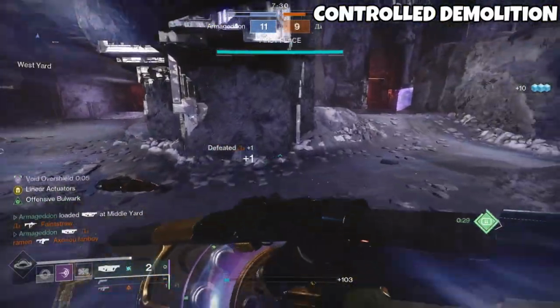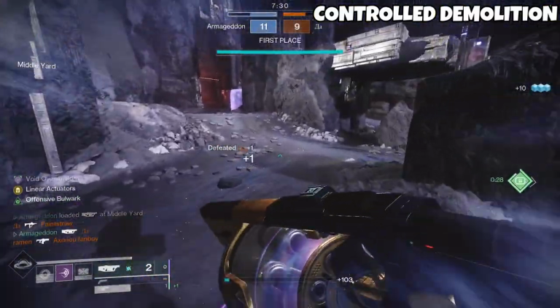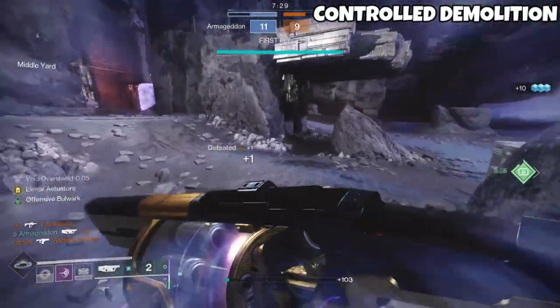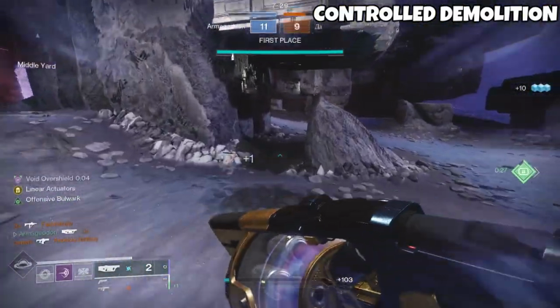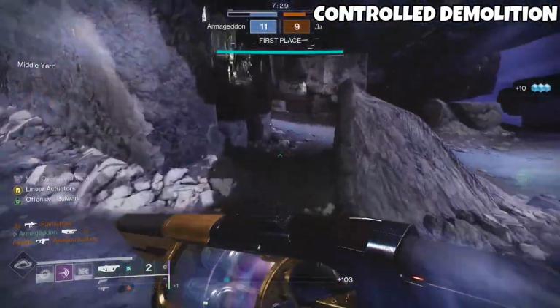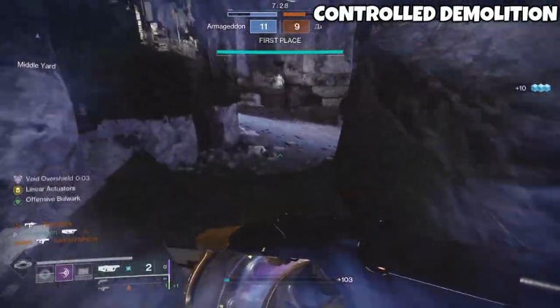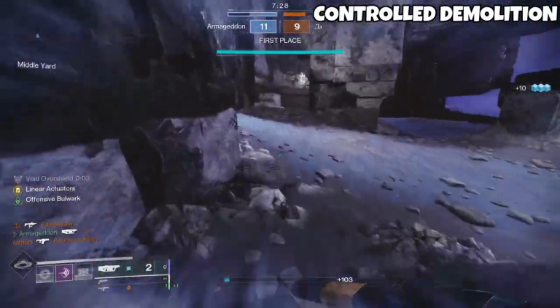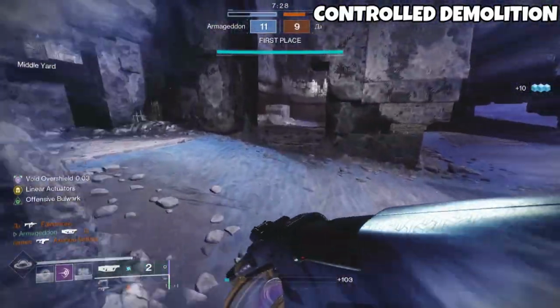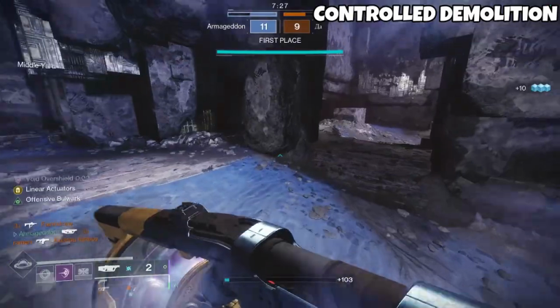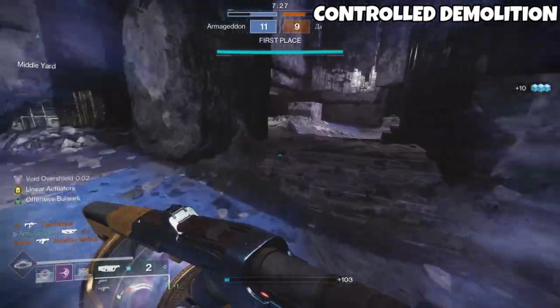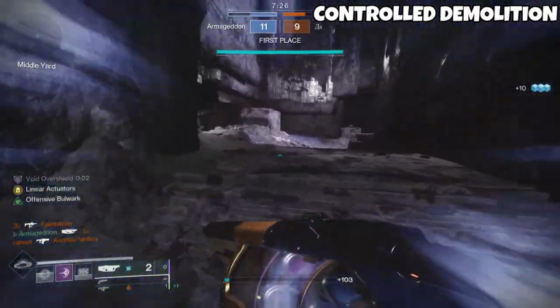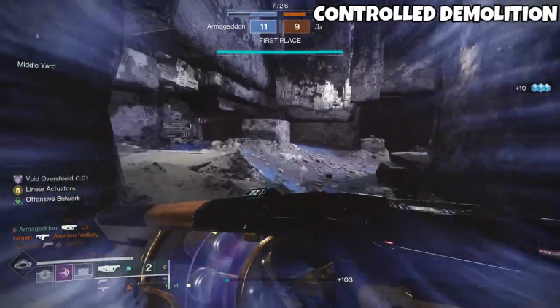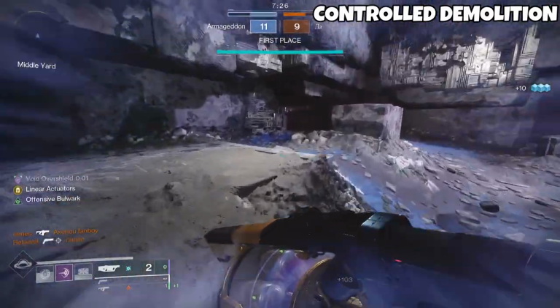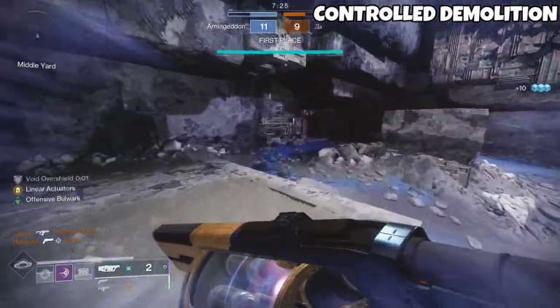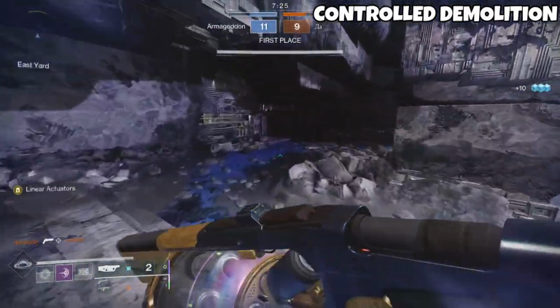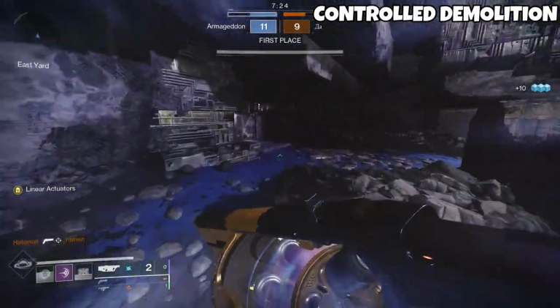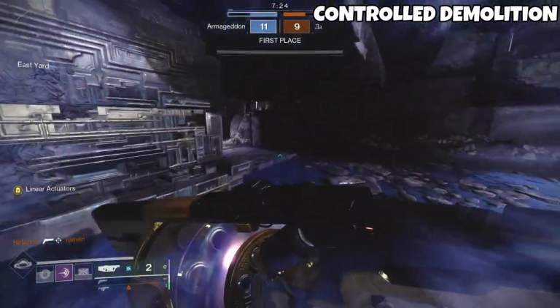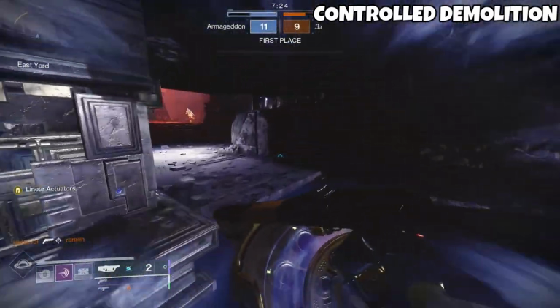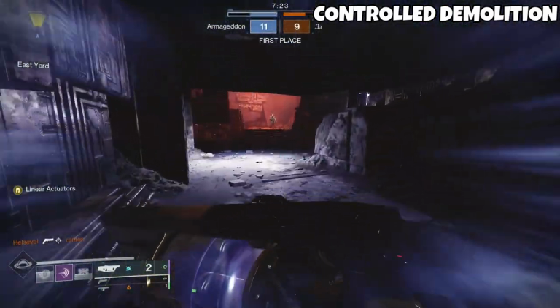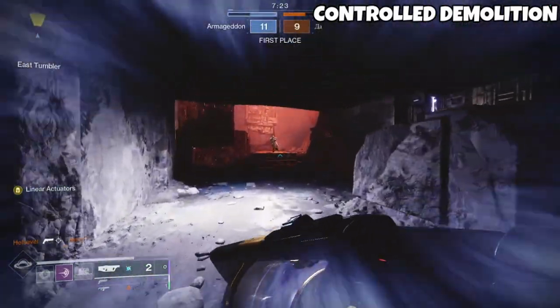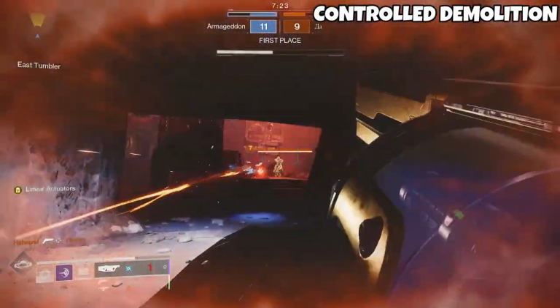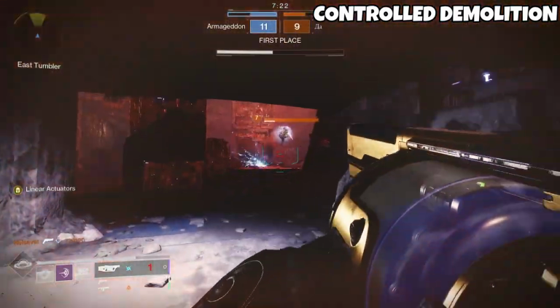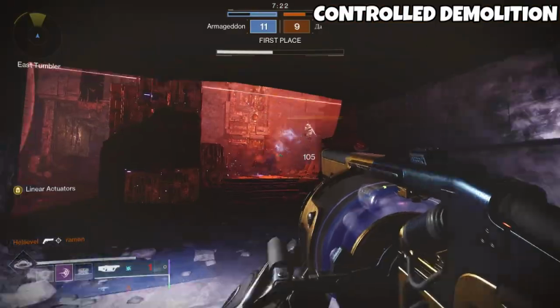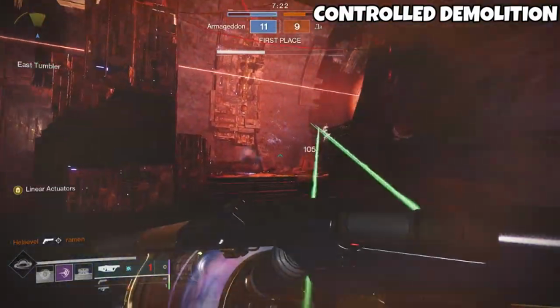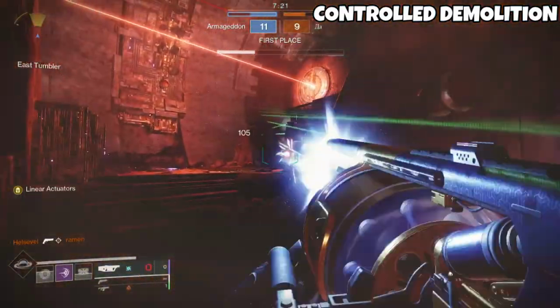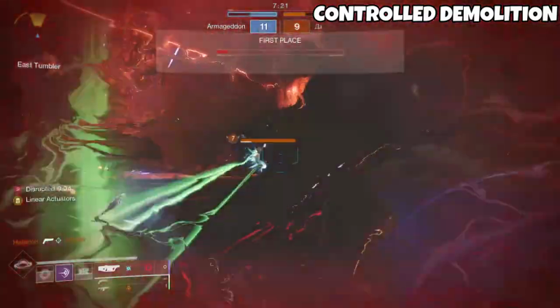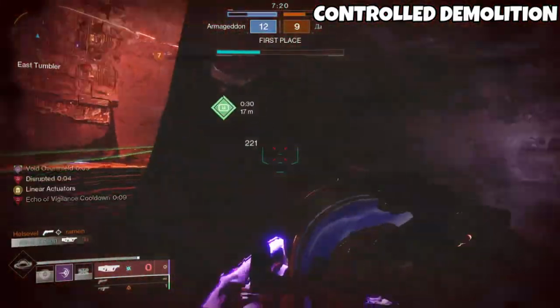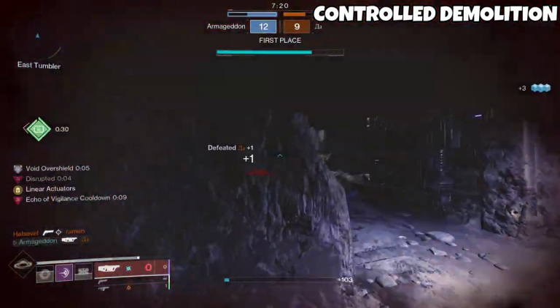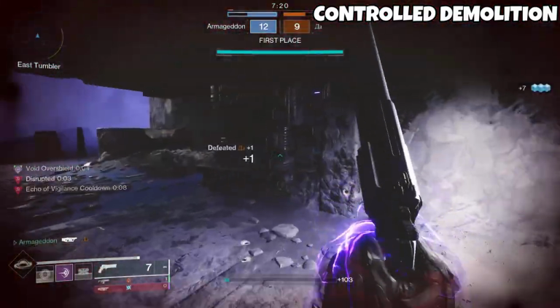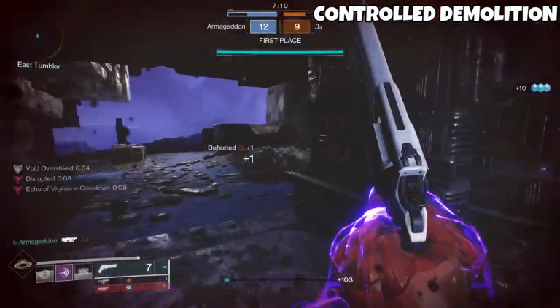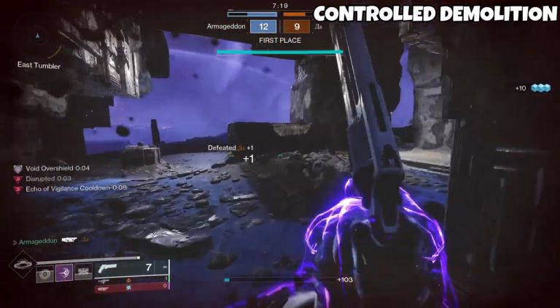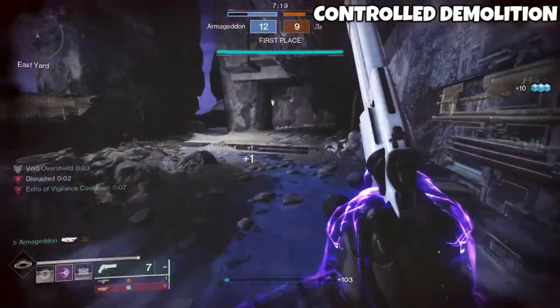Also, if you hit someone in a well with a shoulder charge and make them volatile, if you can trigger the Volatile Explosion with further damage — say from a shotgun blast — you will trigger the Volatile Explosion and kill the person in the well.